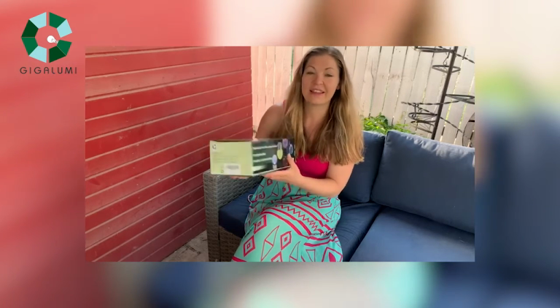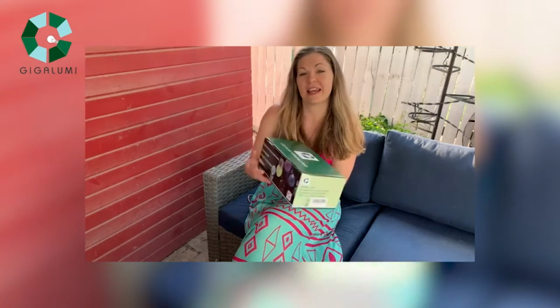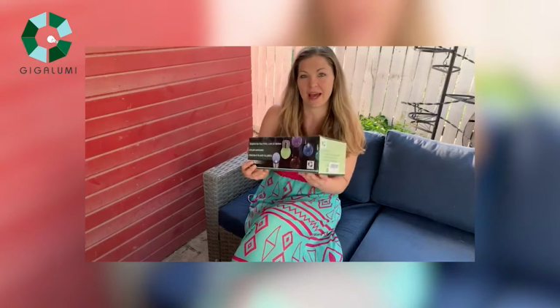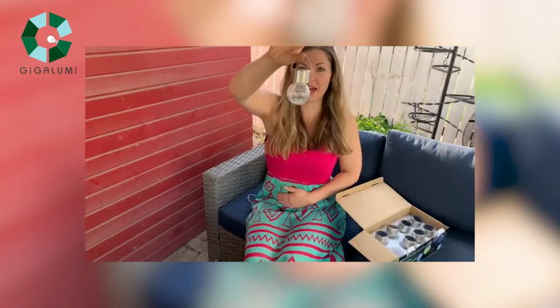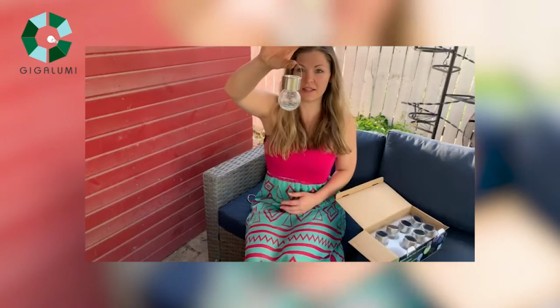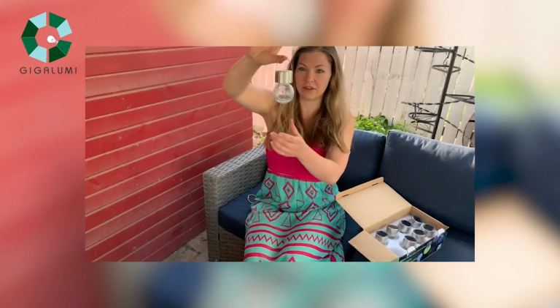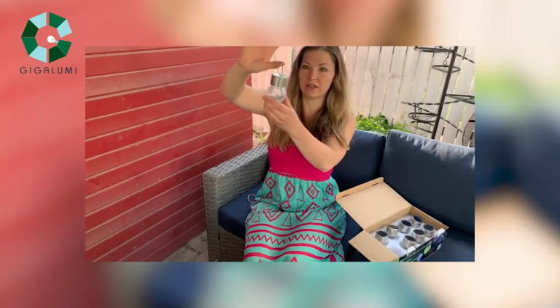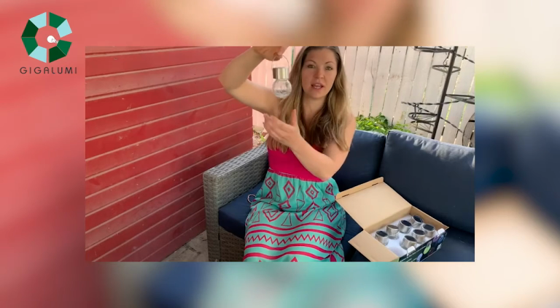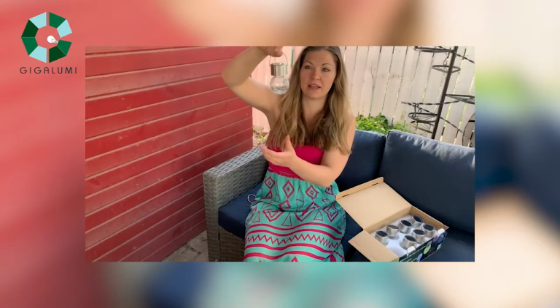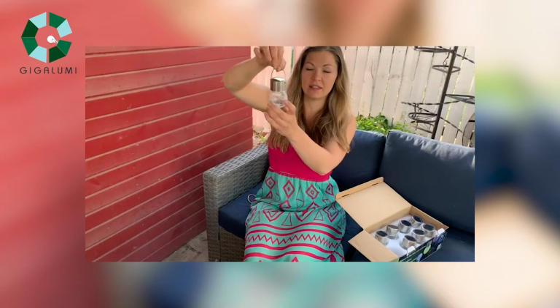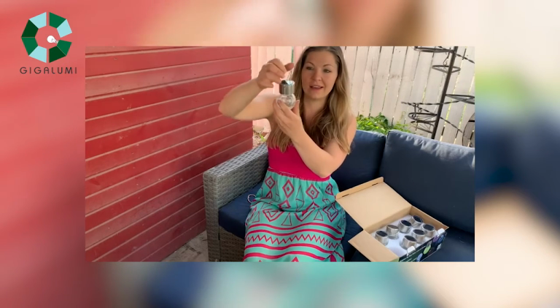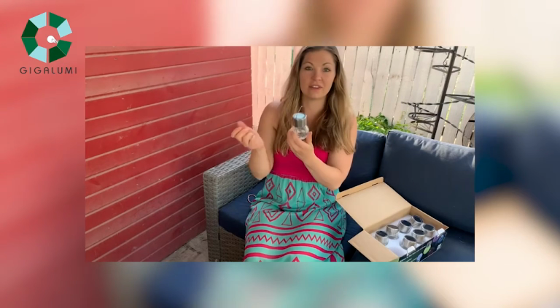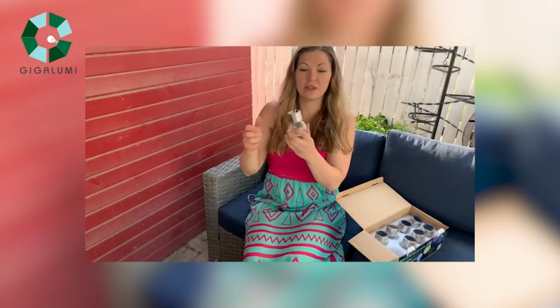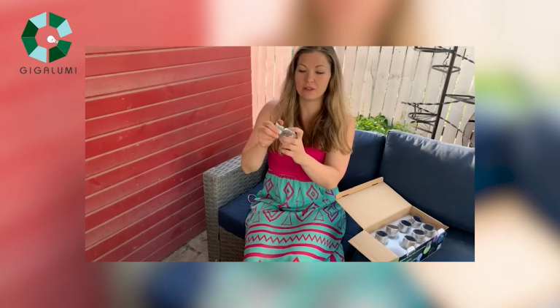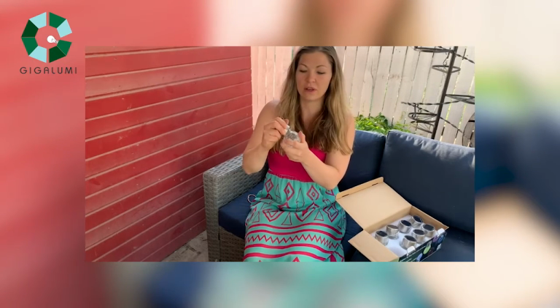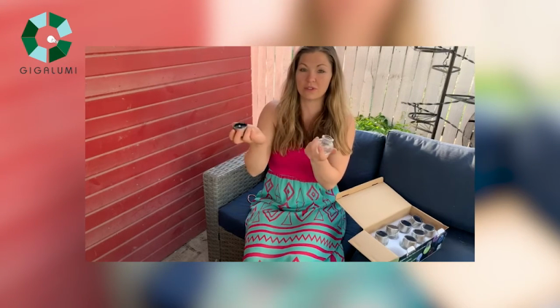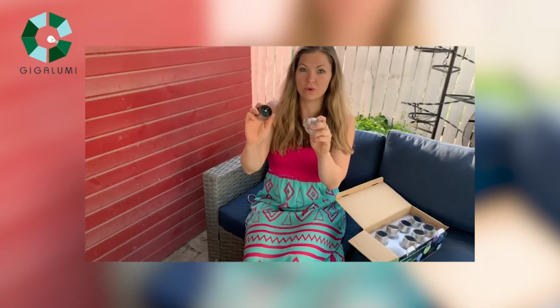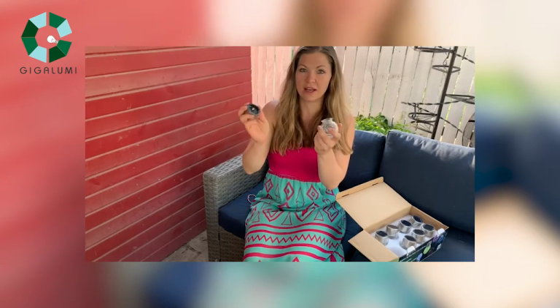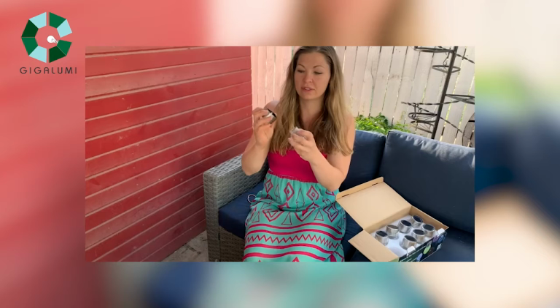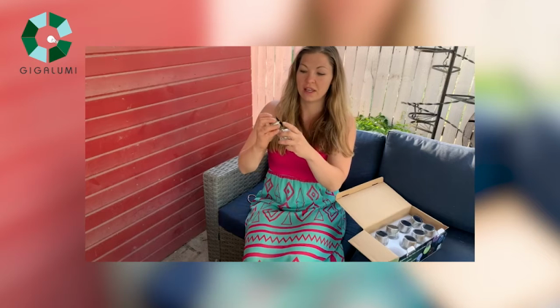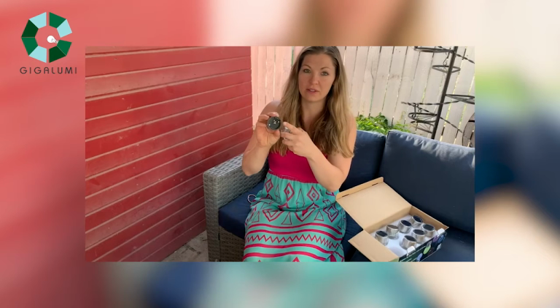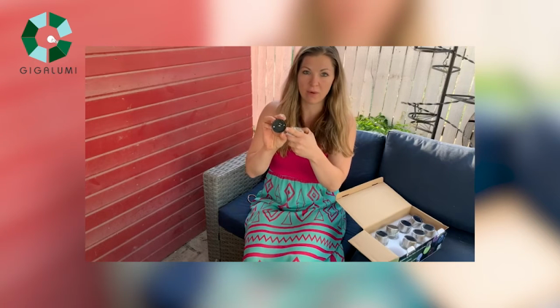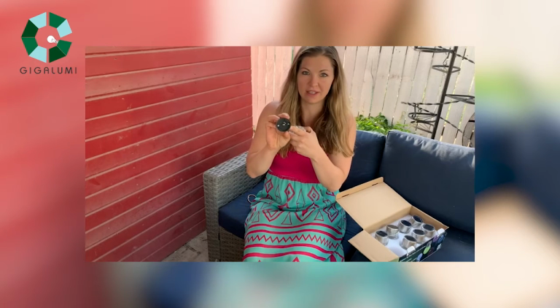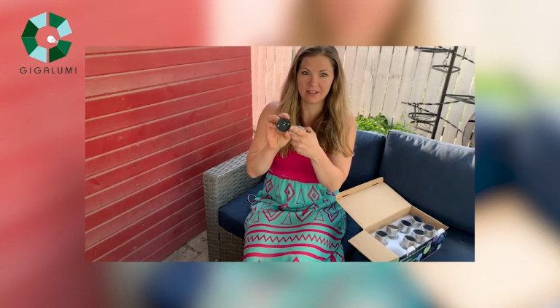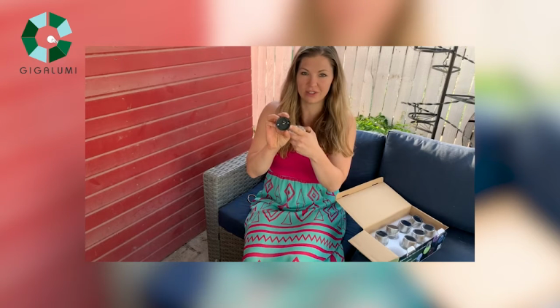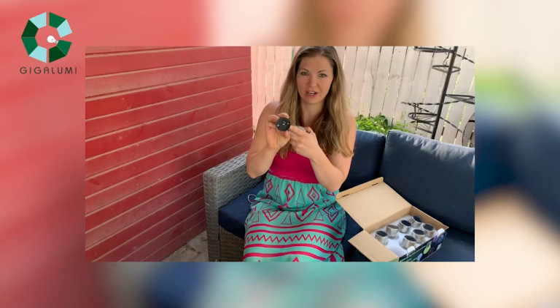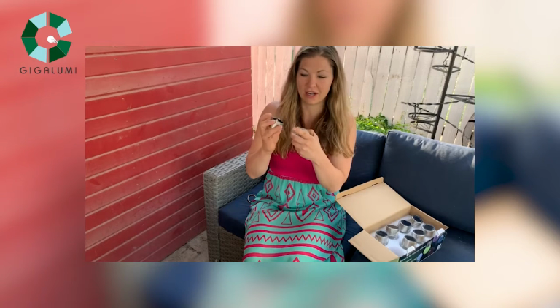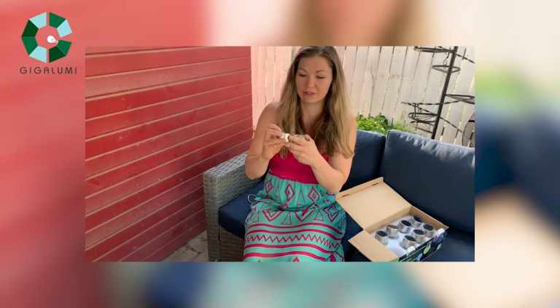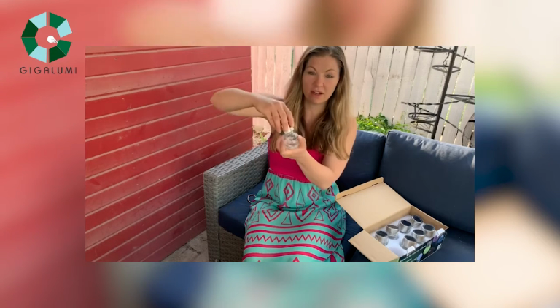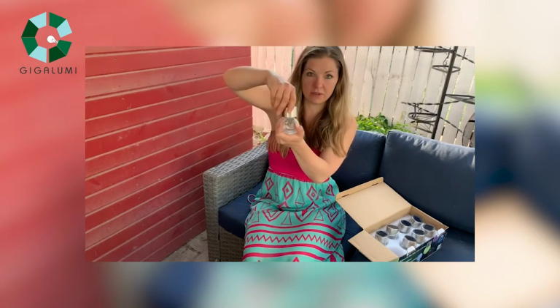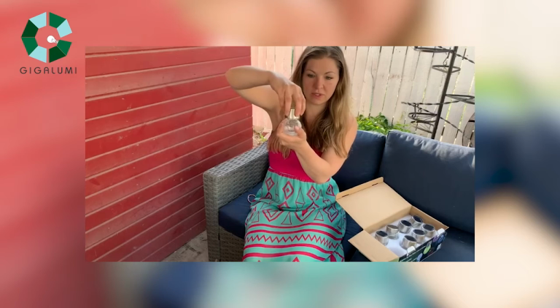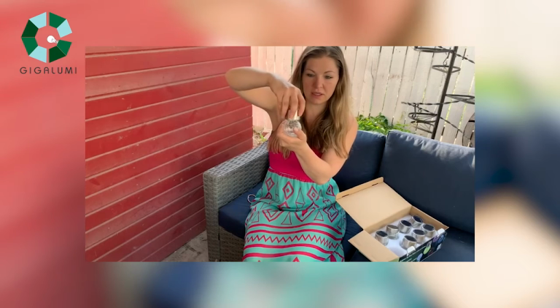This is an 8-pack, it has the little handle here so you can hang it like this, and they're so easy to use. All you gotta do is twist off, and there's a power button here that you can turn it on and off. And all you gotta do is twist it back on.